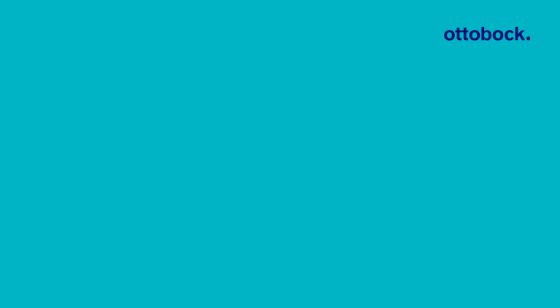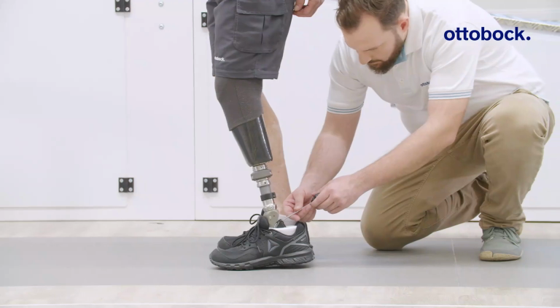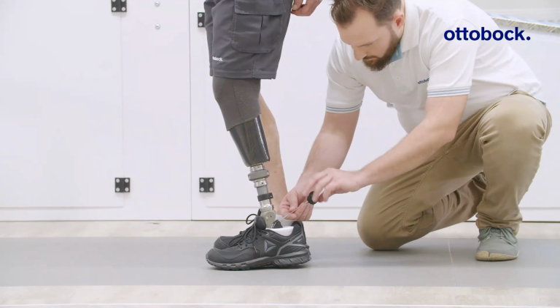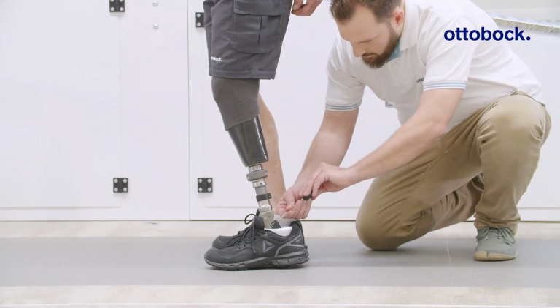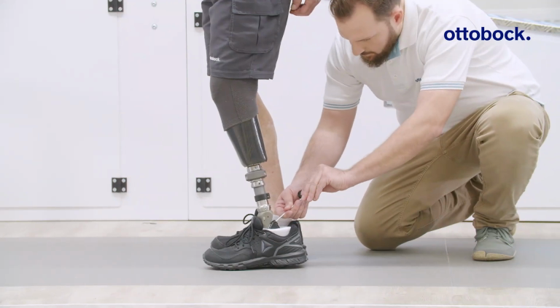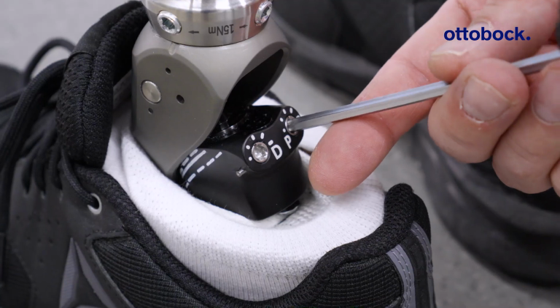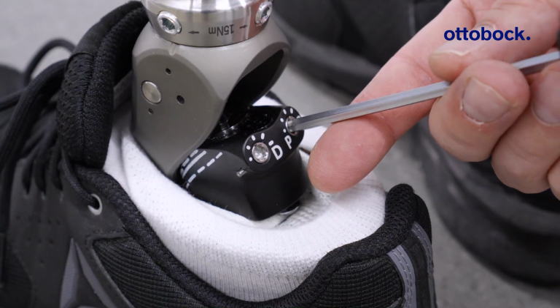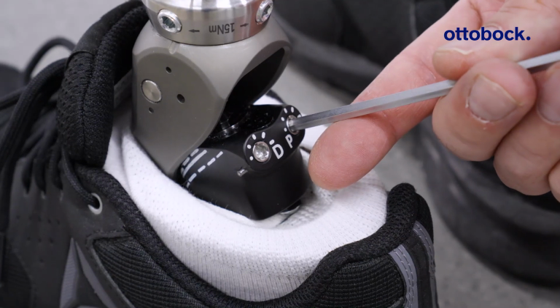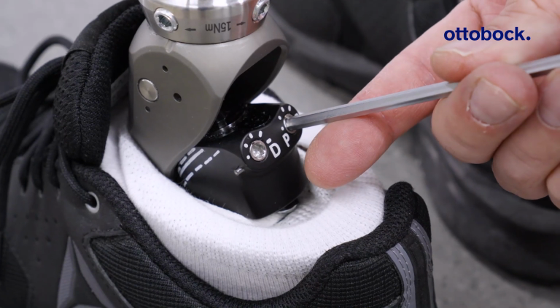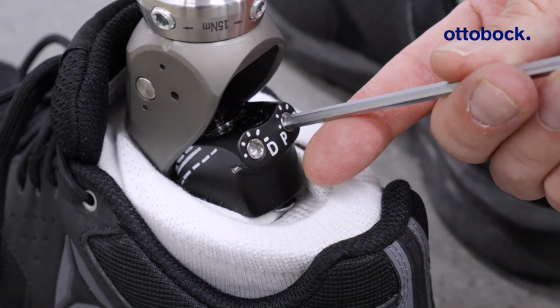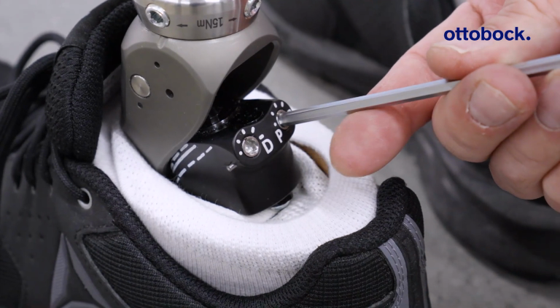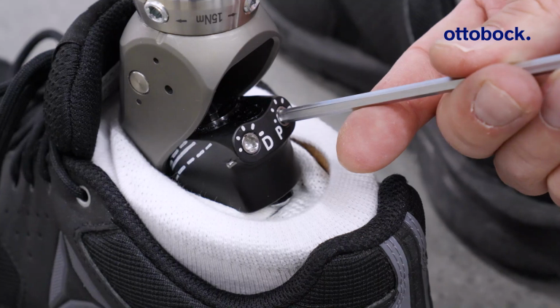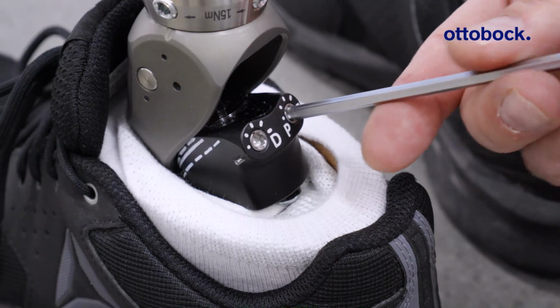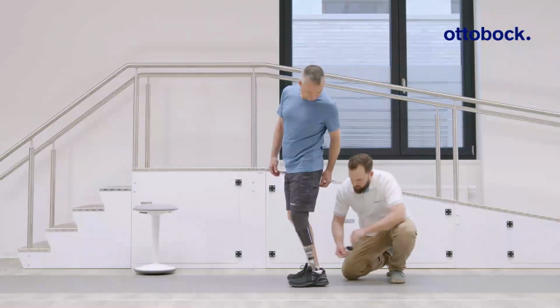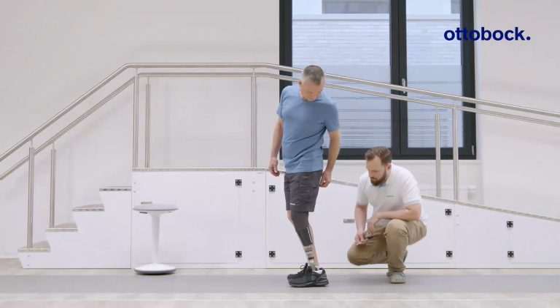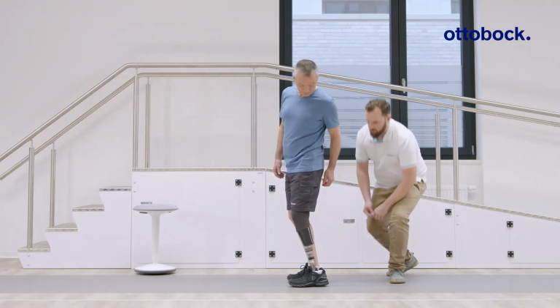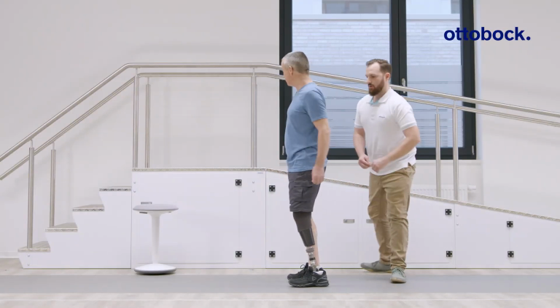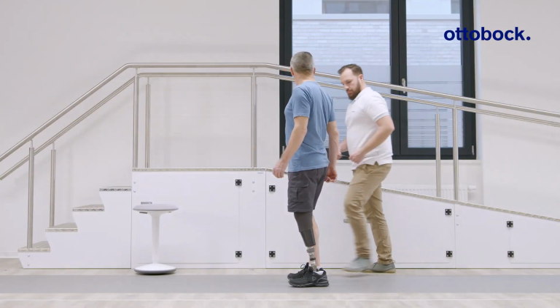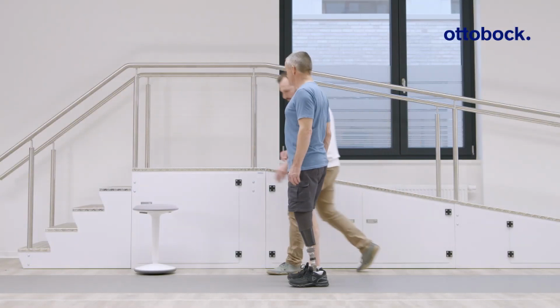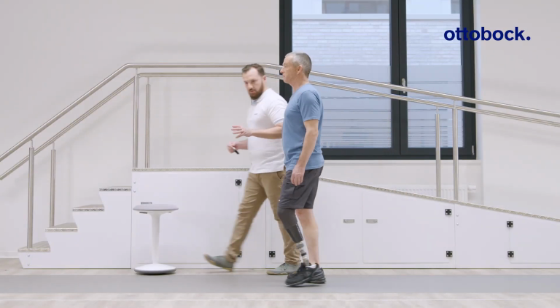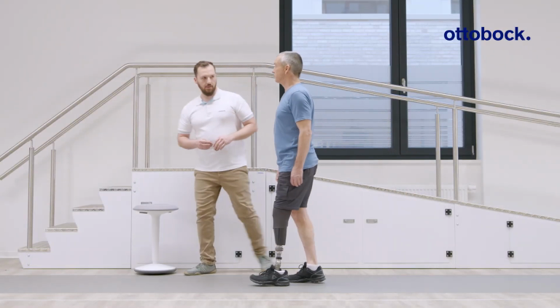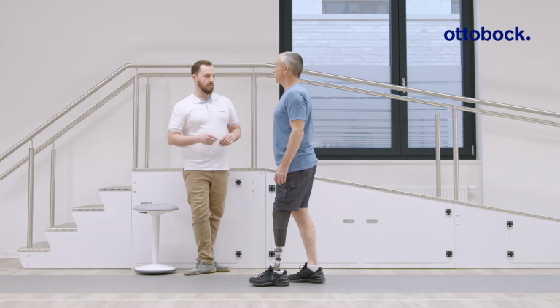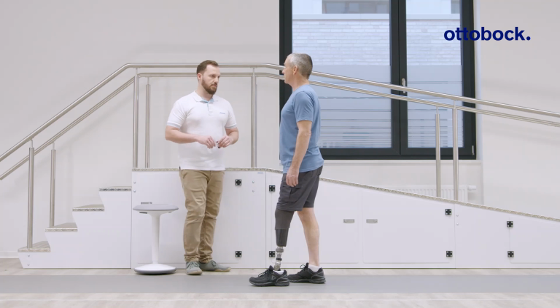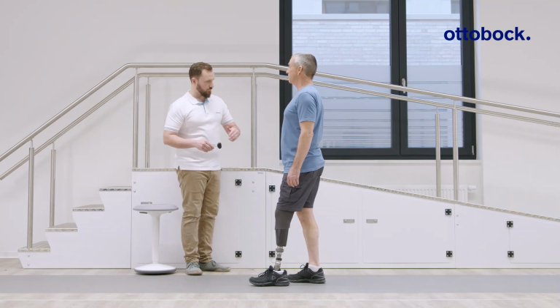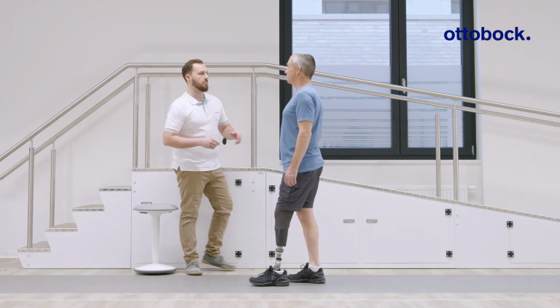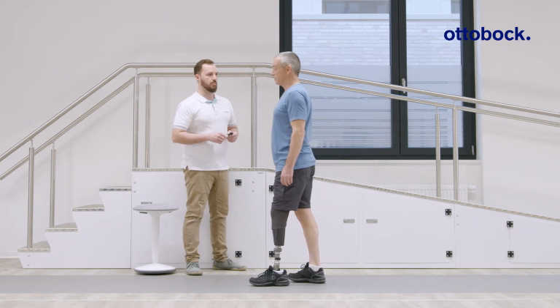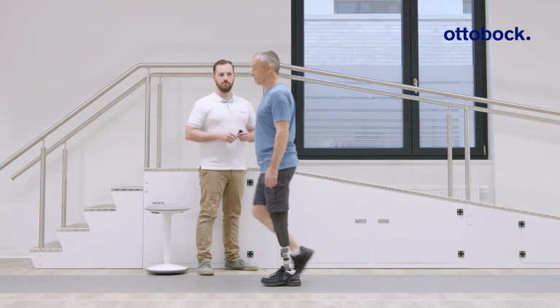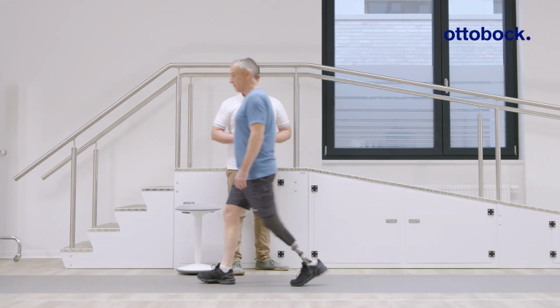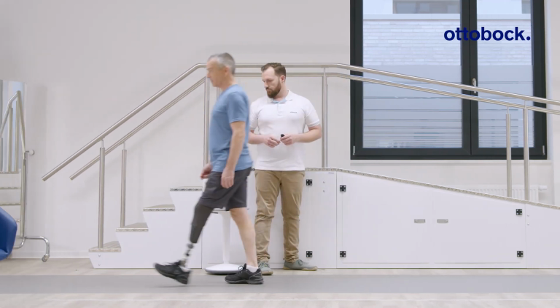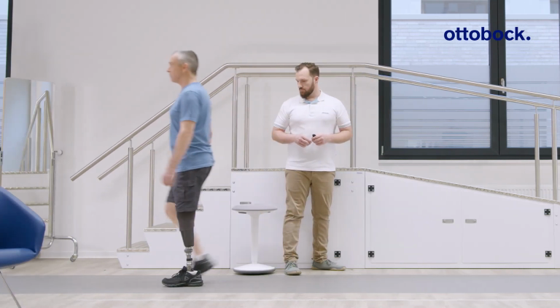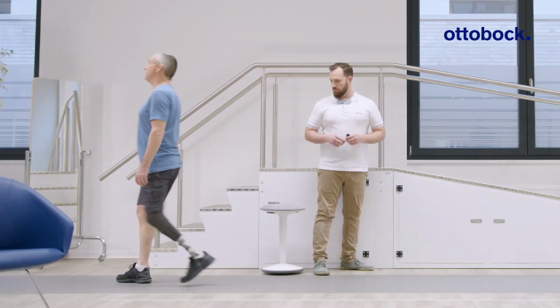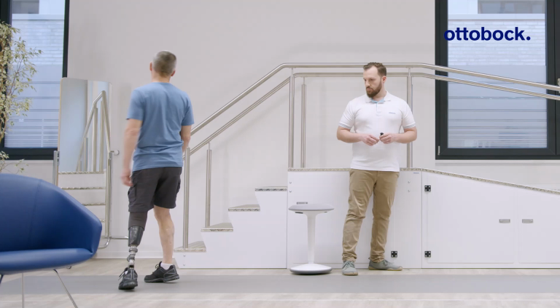First, optimize the plantar flexion resistance. Gradually adjust the value until a satisfying setting for the plantar flexion motion is found. Pay special attention to knee flexion support during loading response.